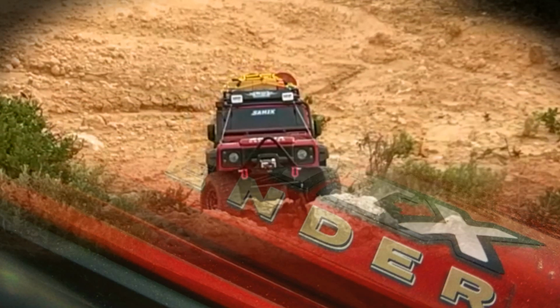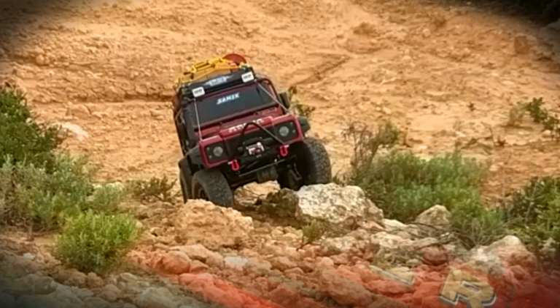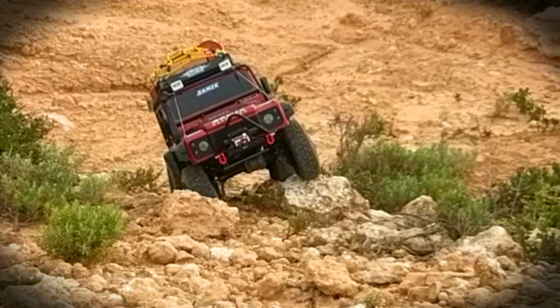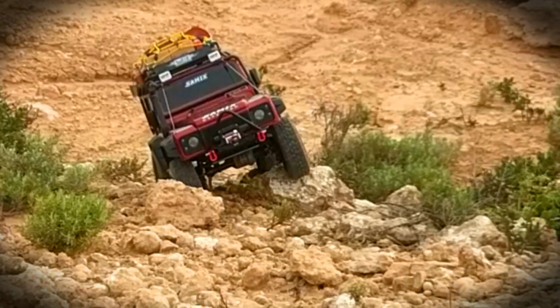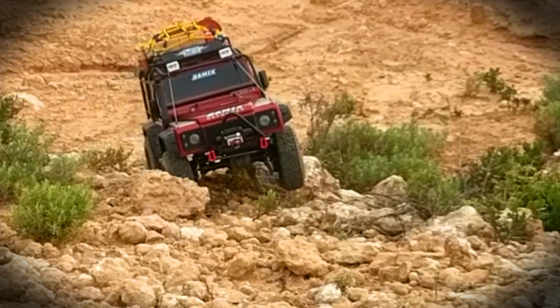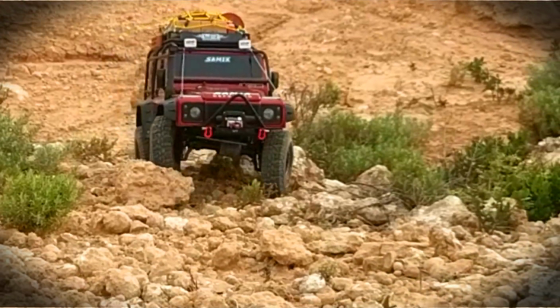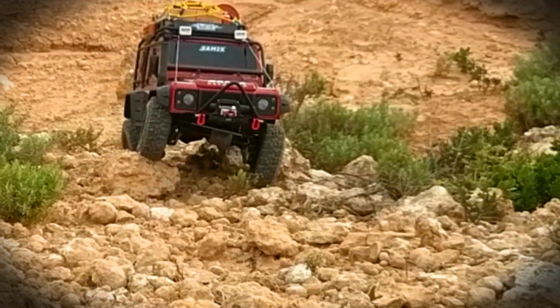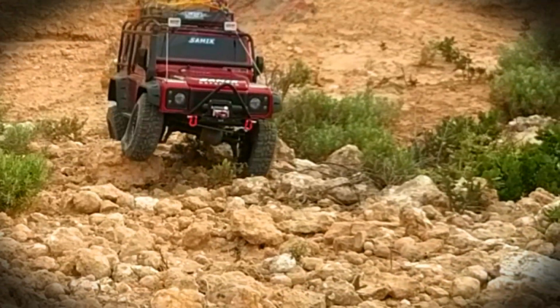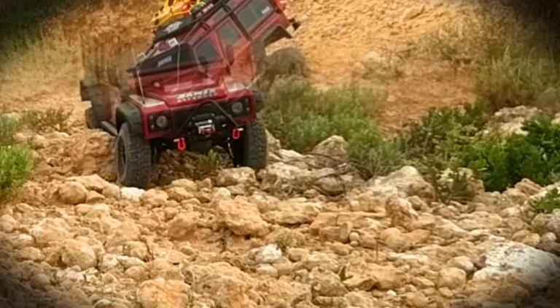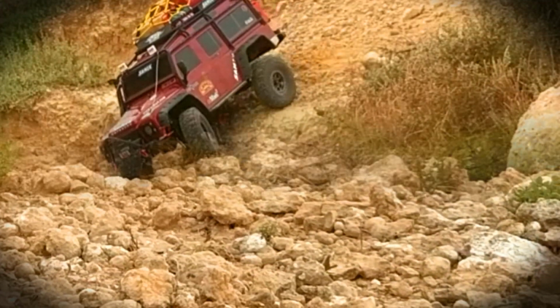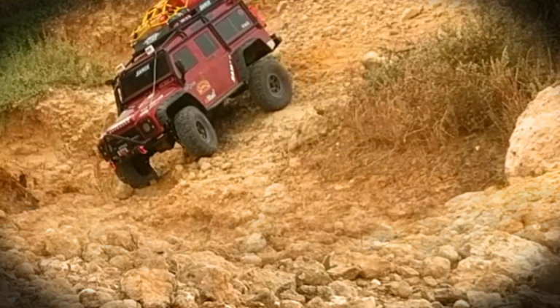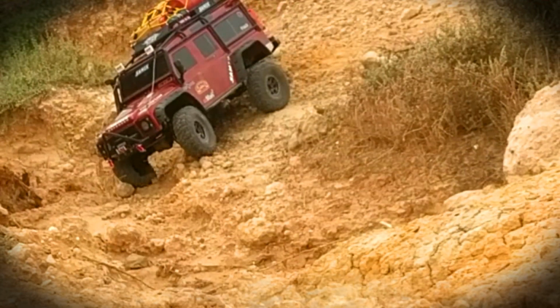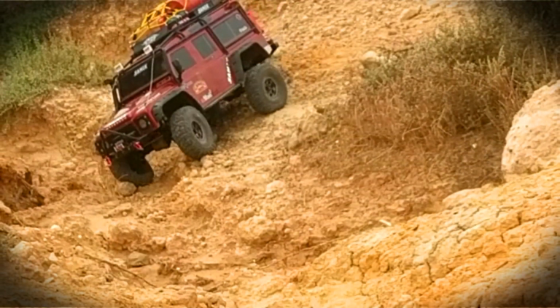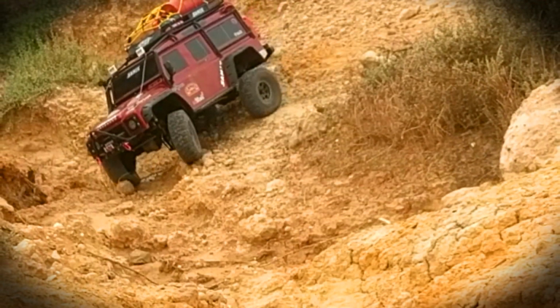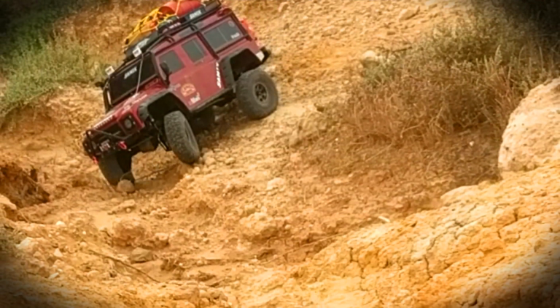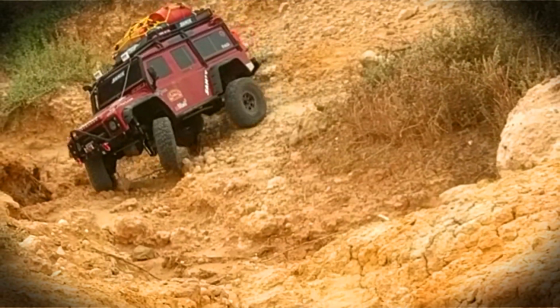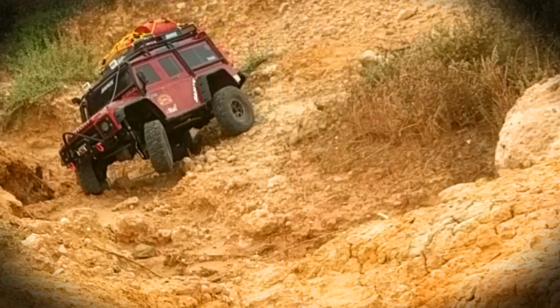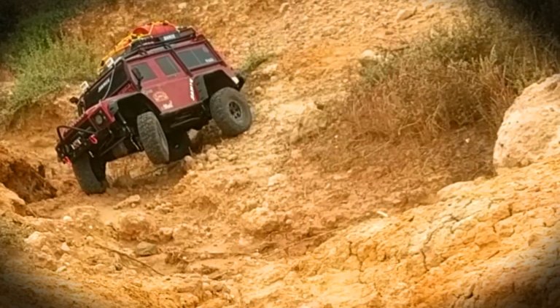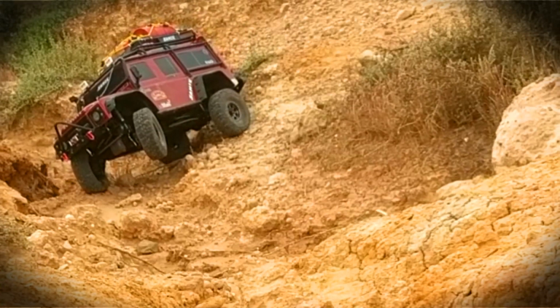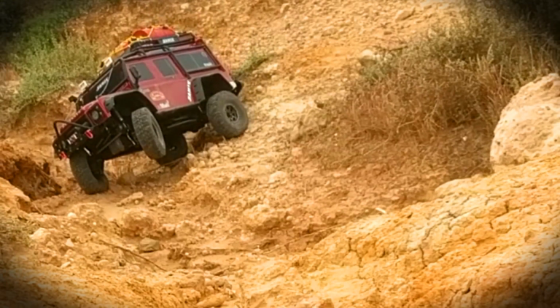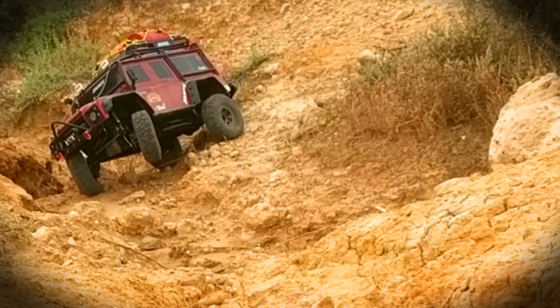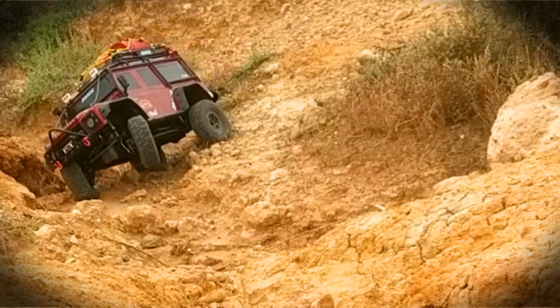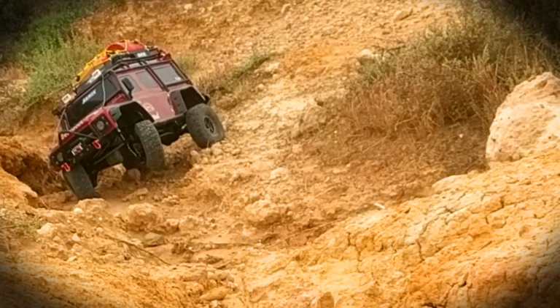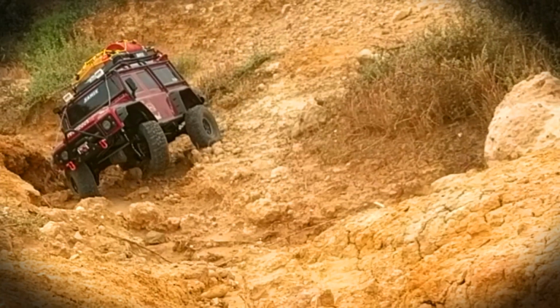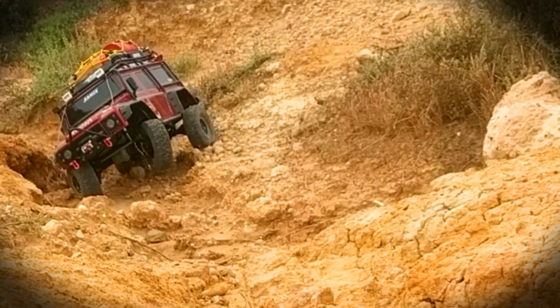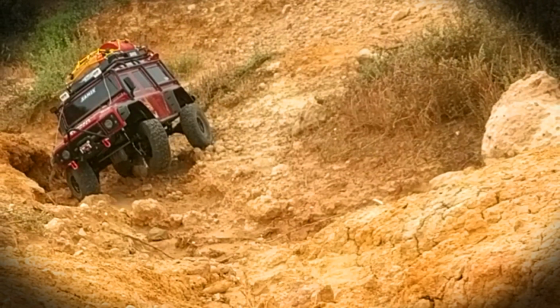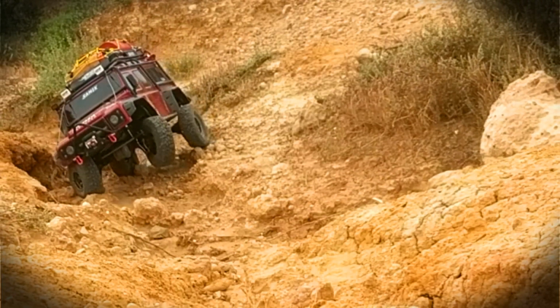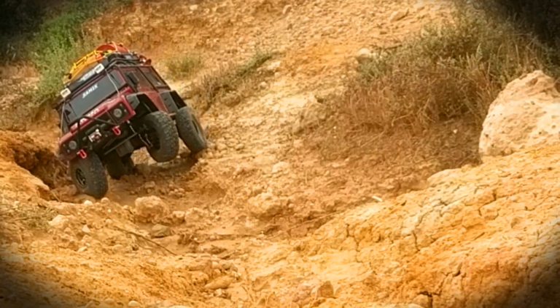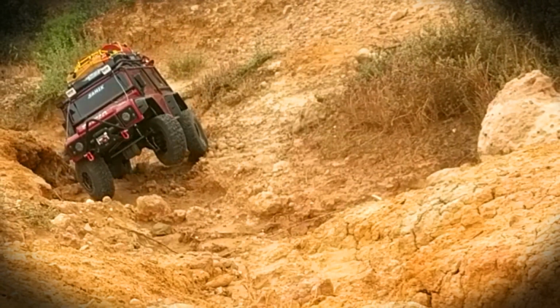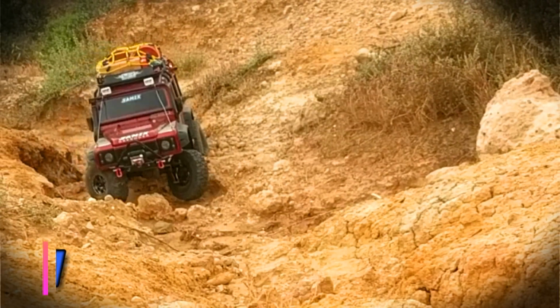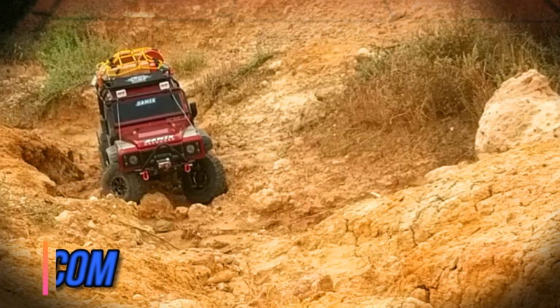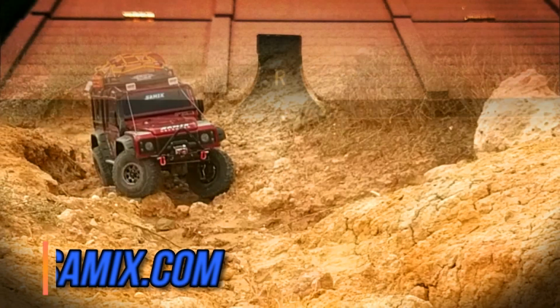Hi guys, thanks for stopping by the Aussie RC YouTube channel. Today we're going to look at something a little bit different — we're going to have a look at the range of upgrades for the TRX4 by Samix RC.